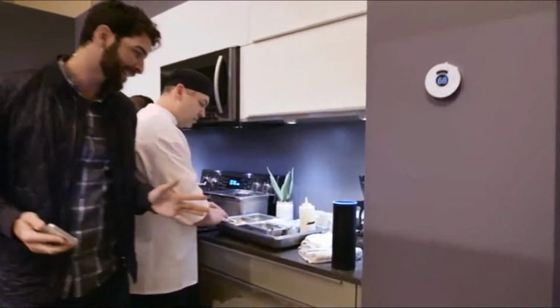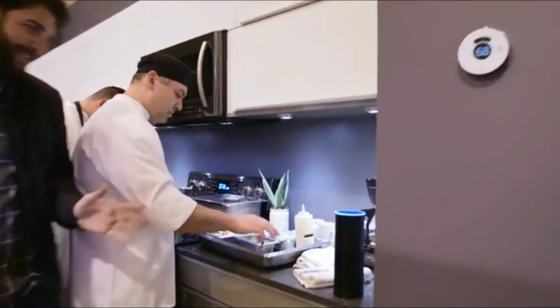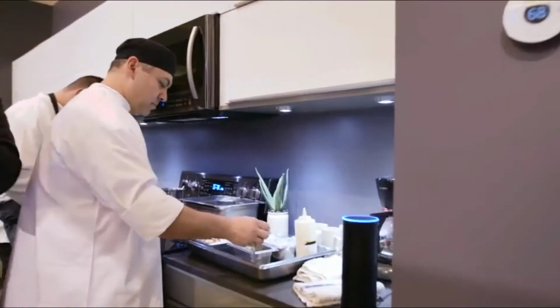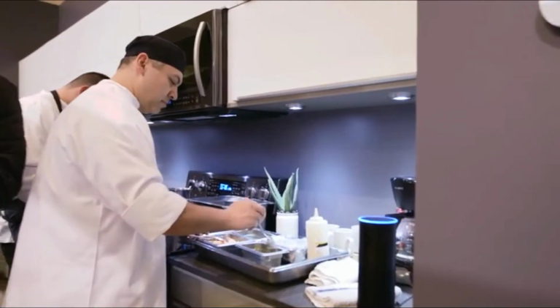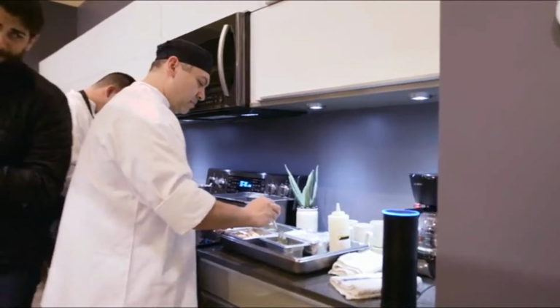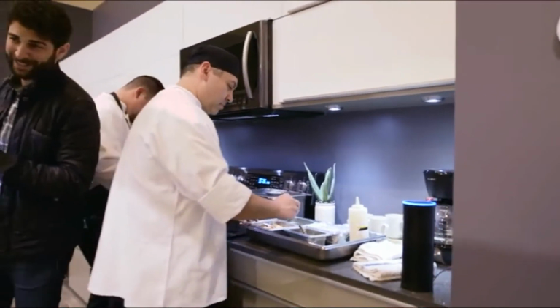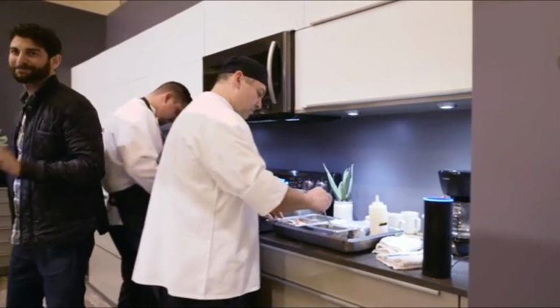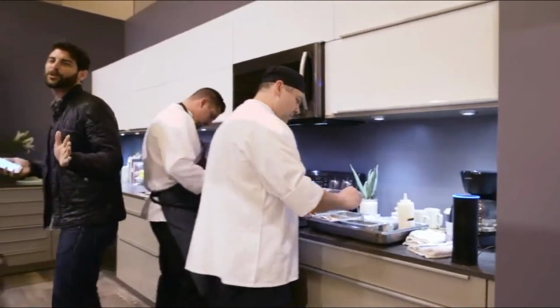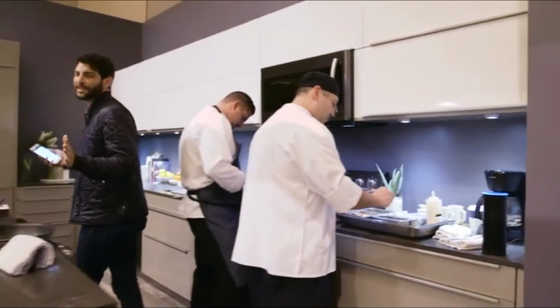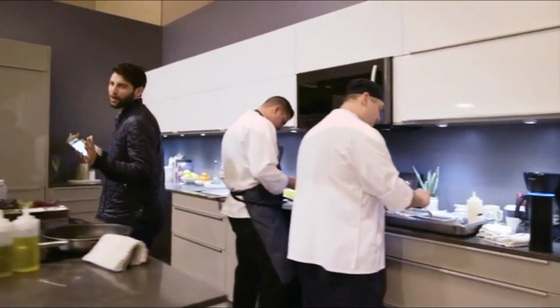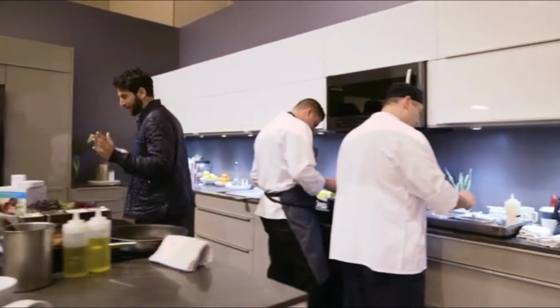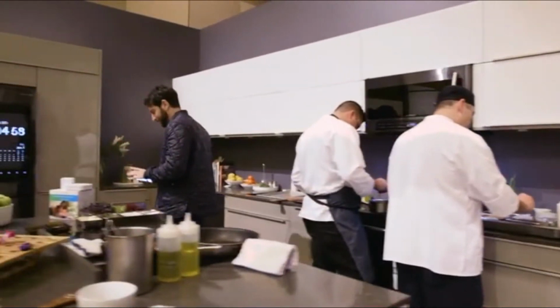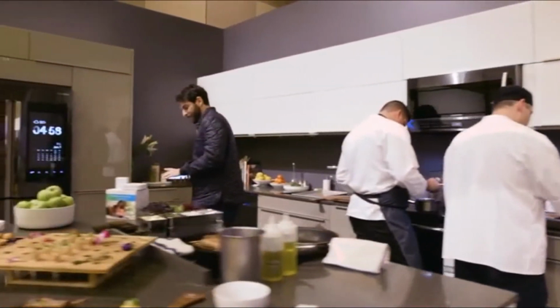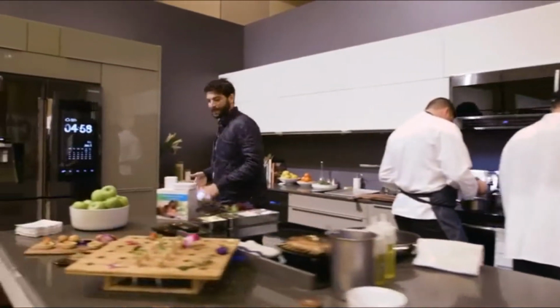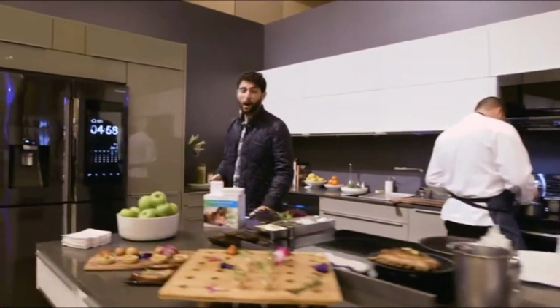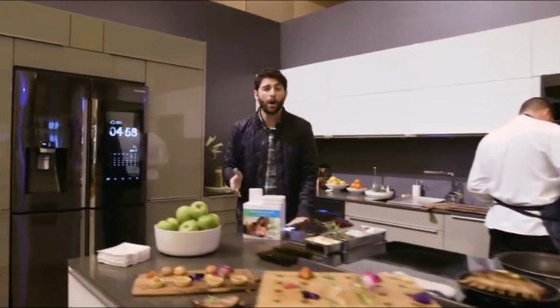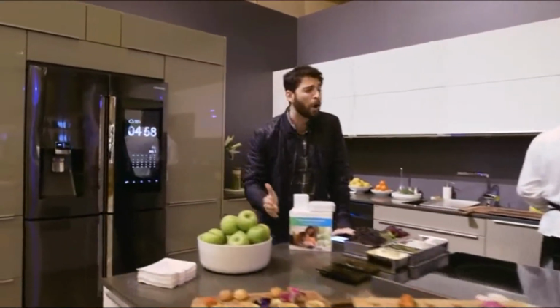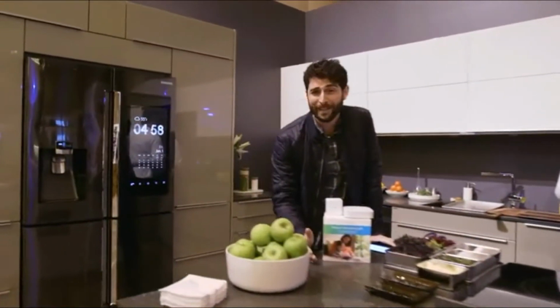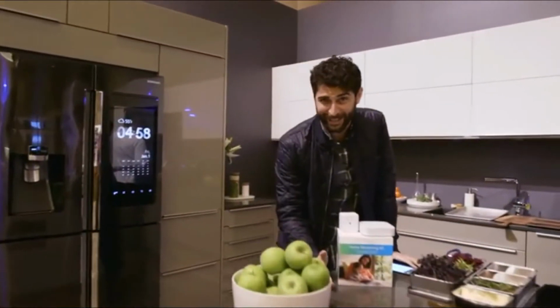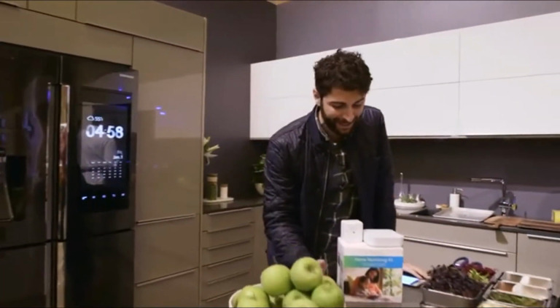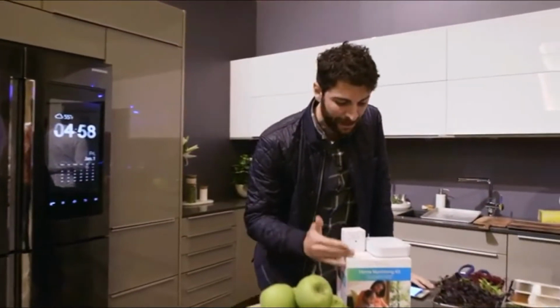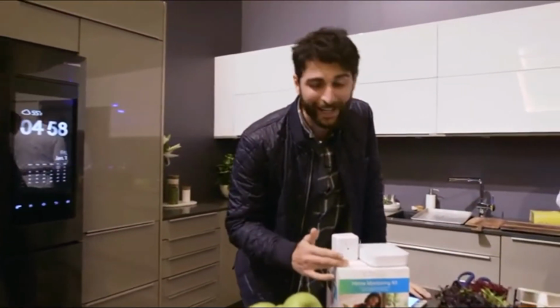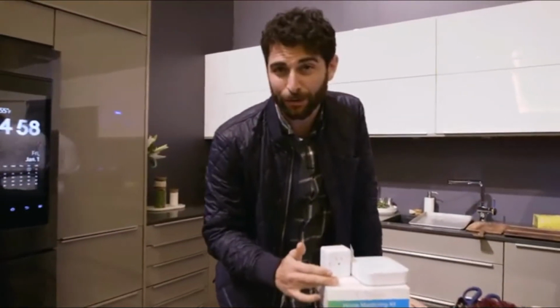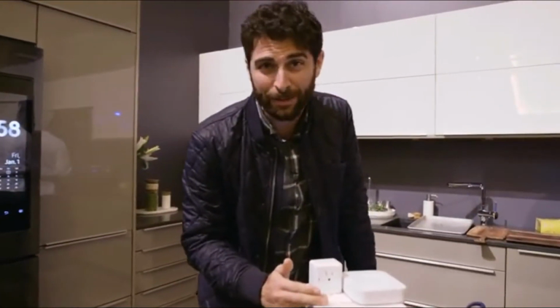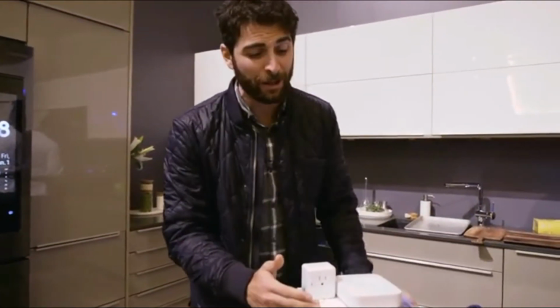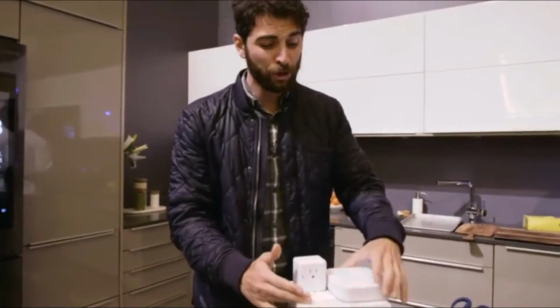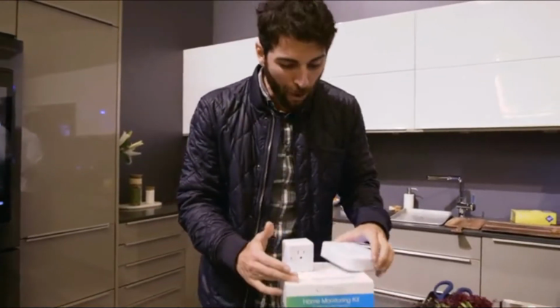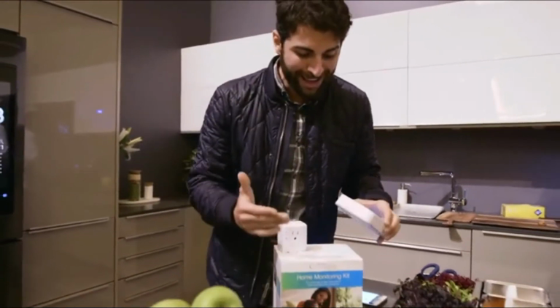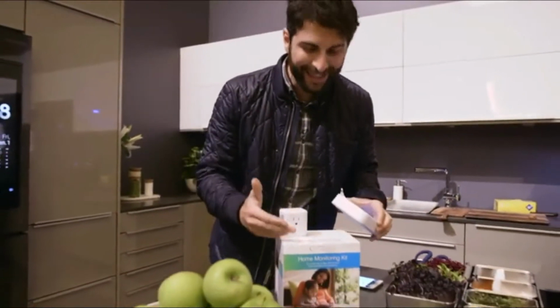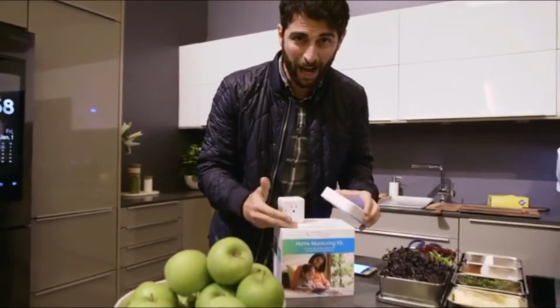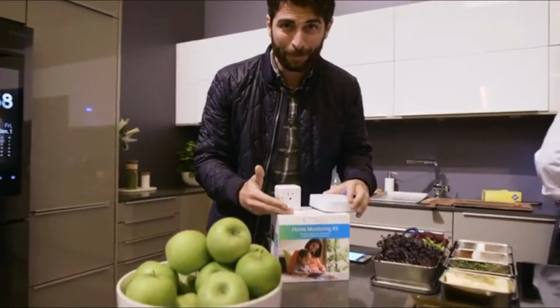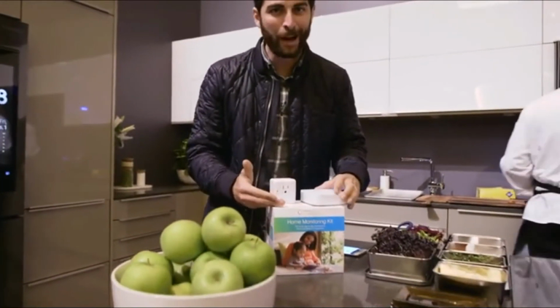Alexa, turn off the kitchen lights. Trying to set the mood here. Now, how are all these things connected? It's right here, through Samsung's SmartThings Hub.